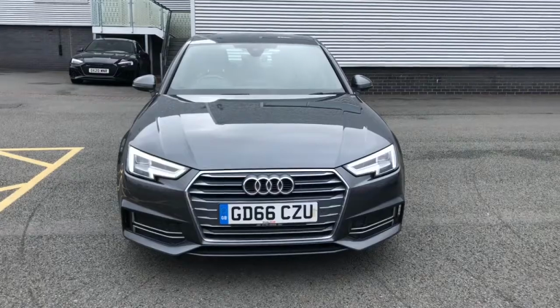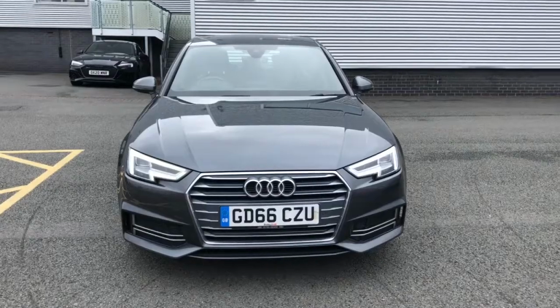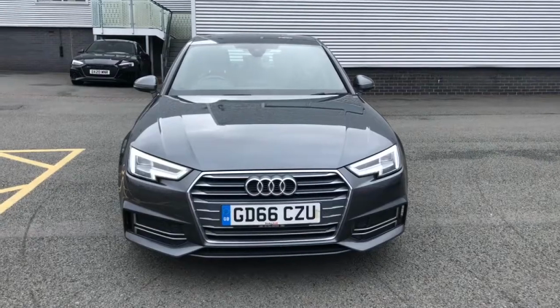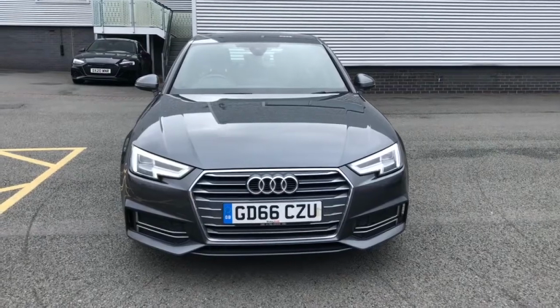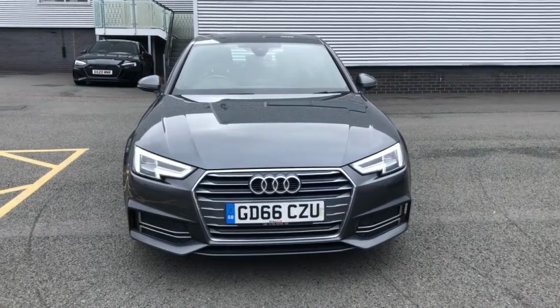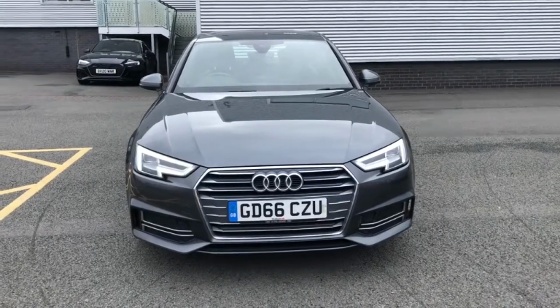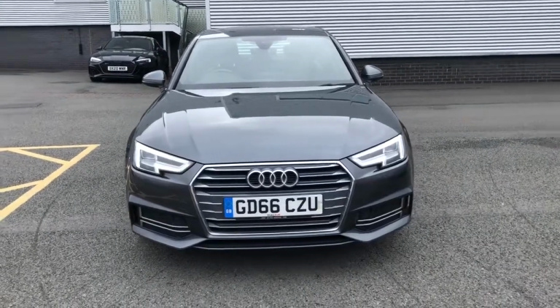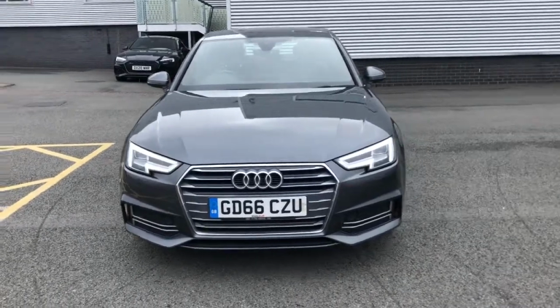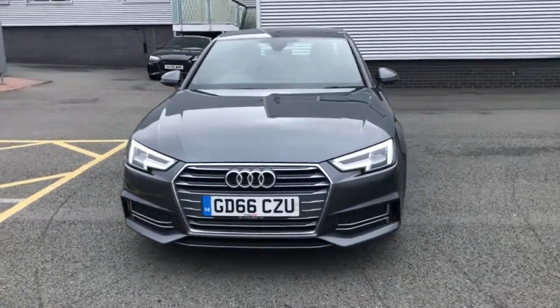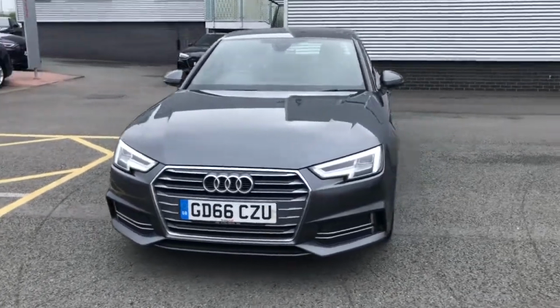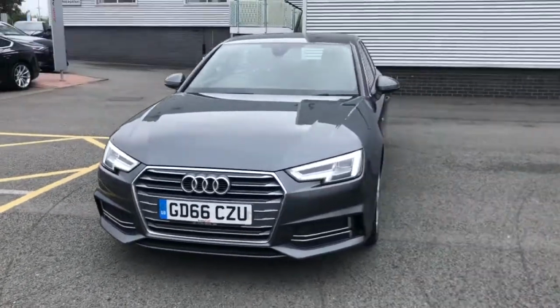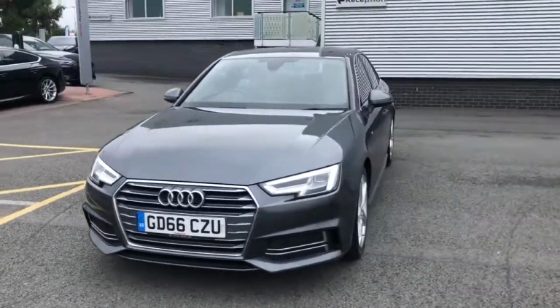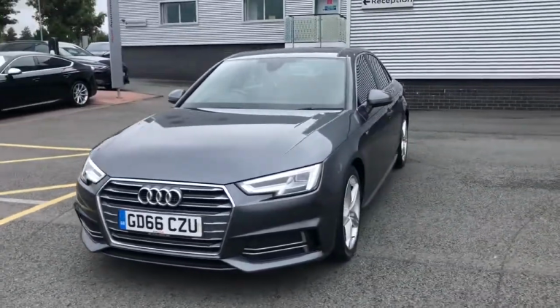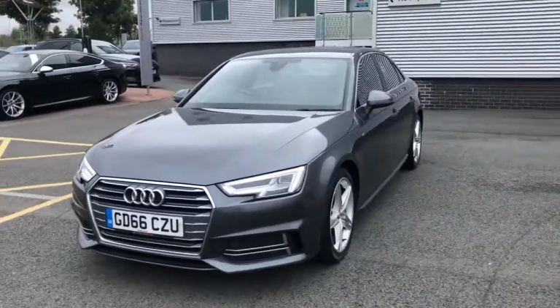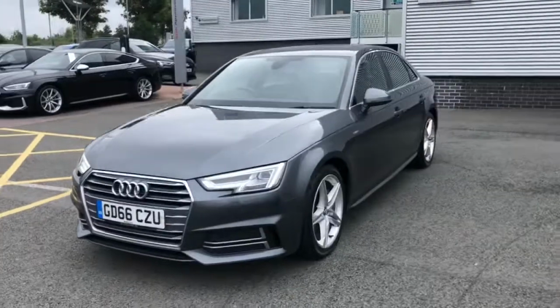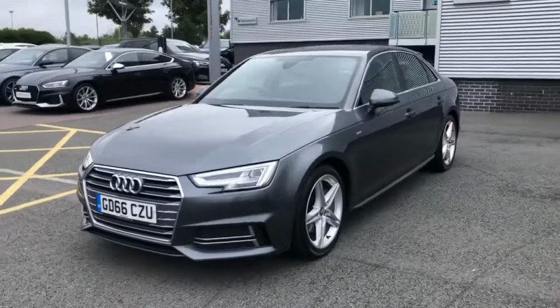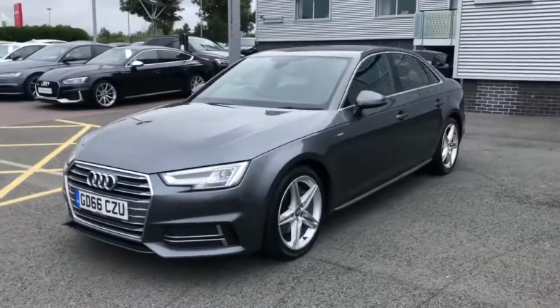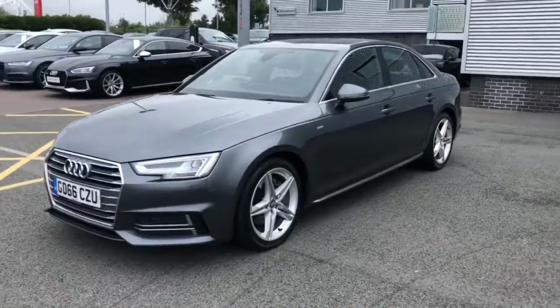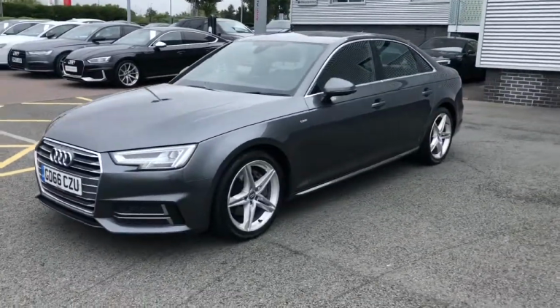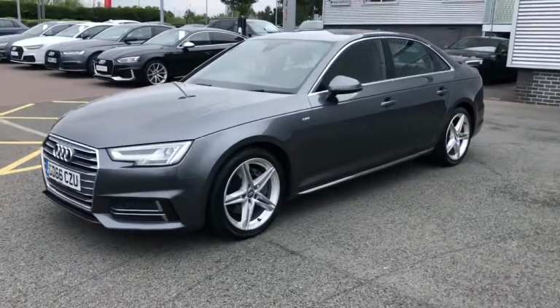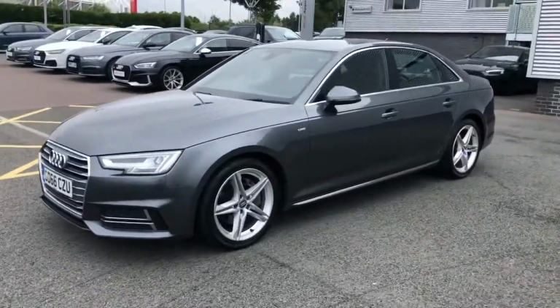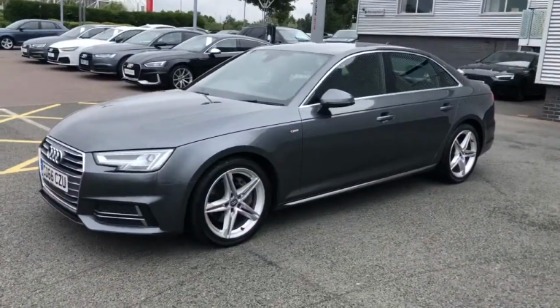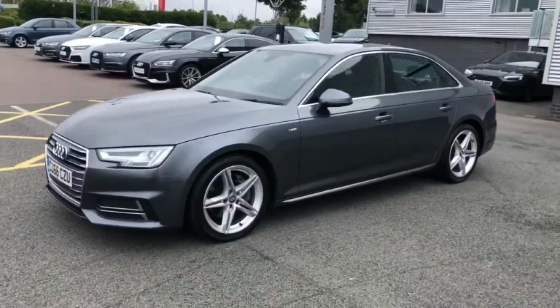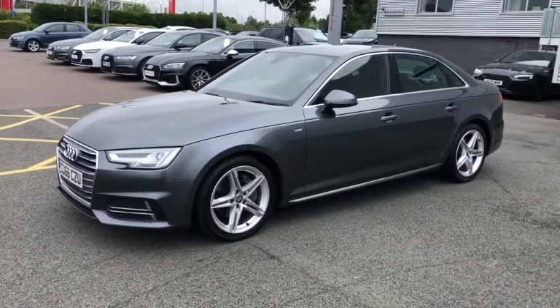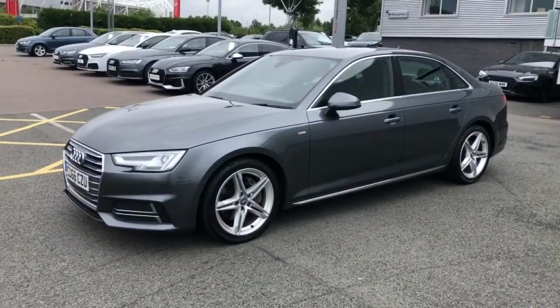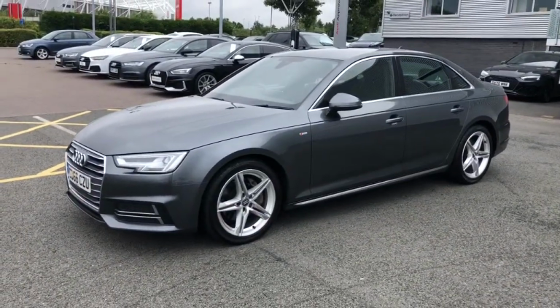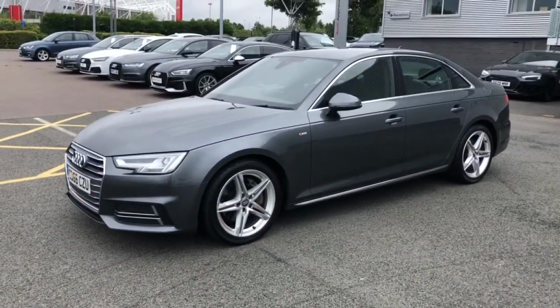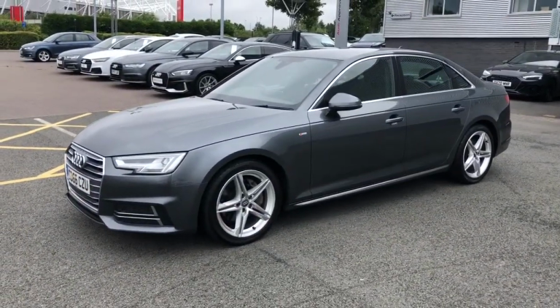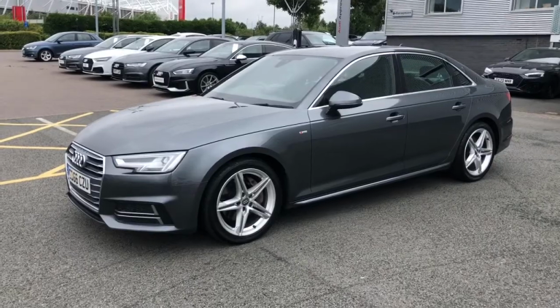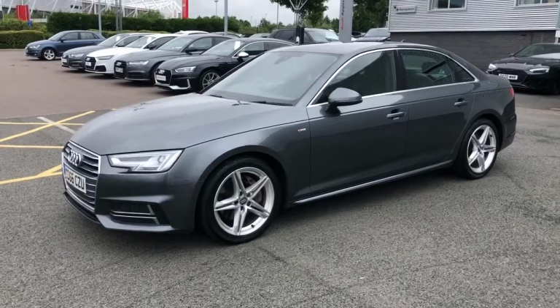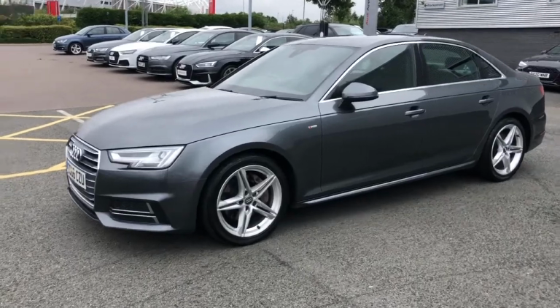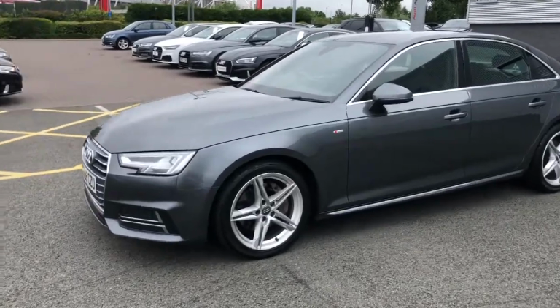Hello and welcome to Stoke Audi. Here we have an approved used Audi A4 saloon. This is the S-Line with the 2.0-litre TDI 190 PS engine and the 6-speed manual gearbox.